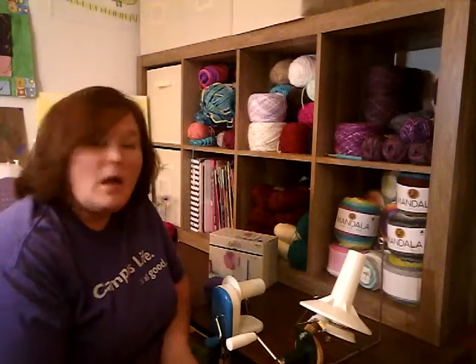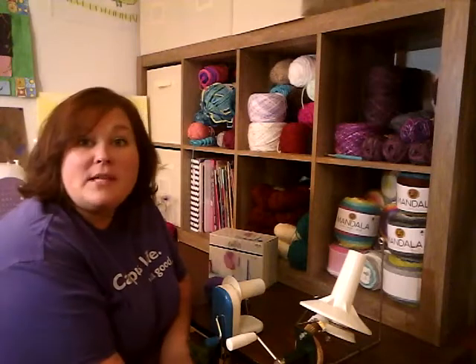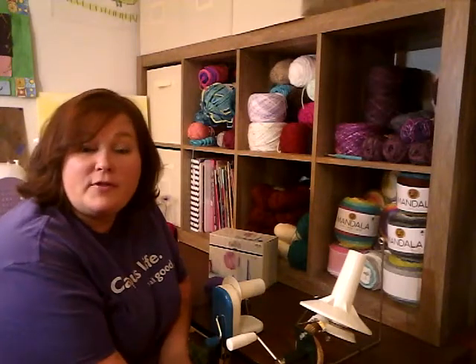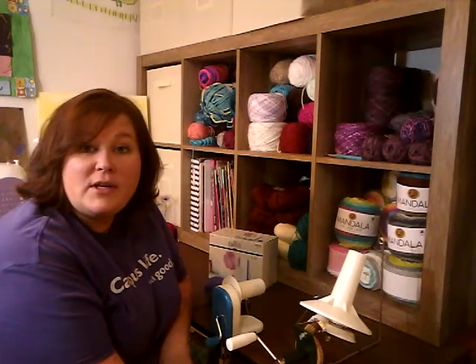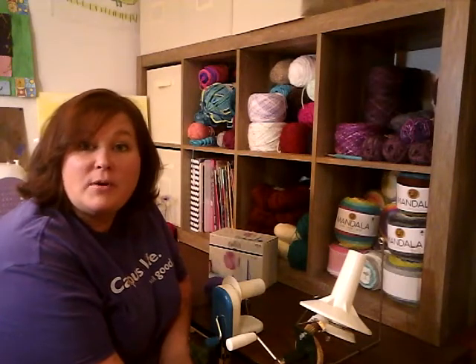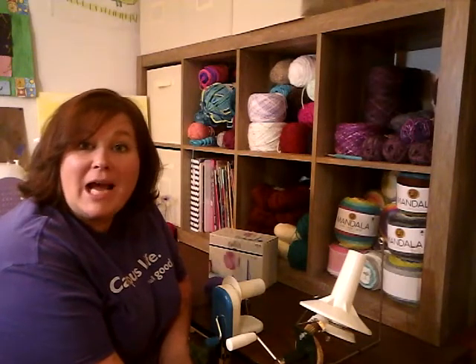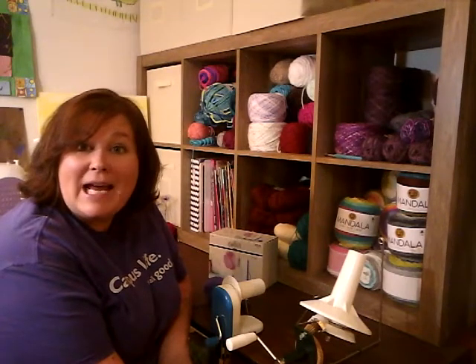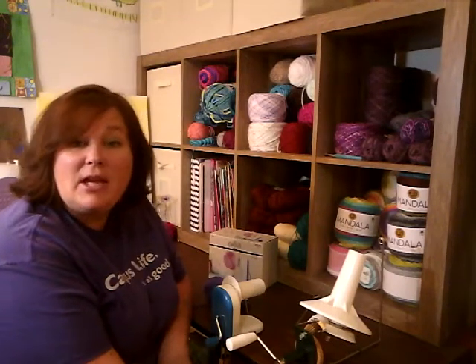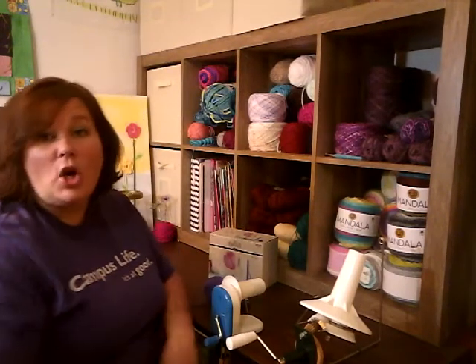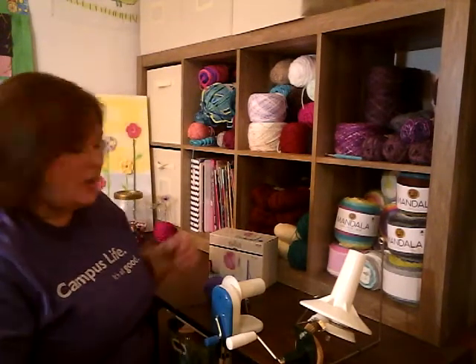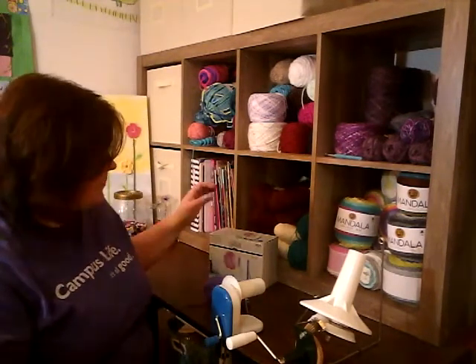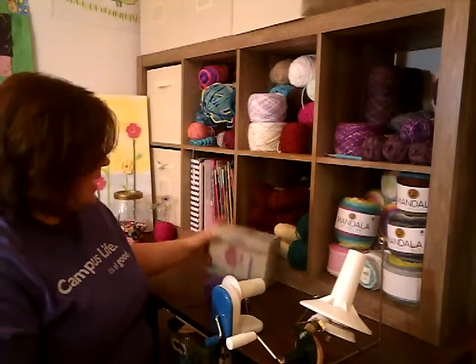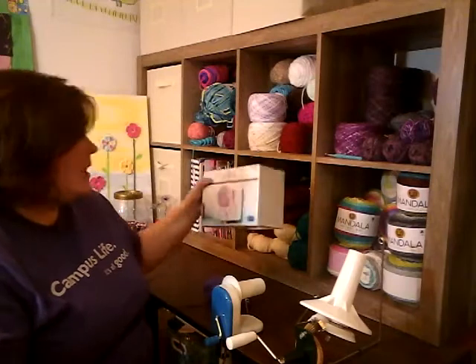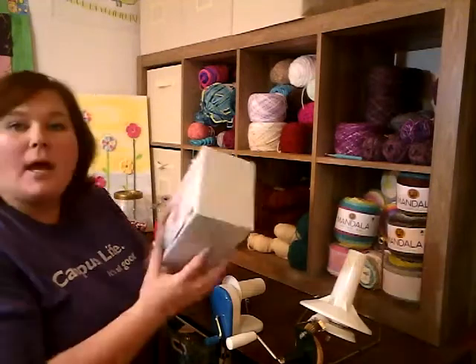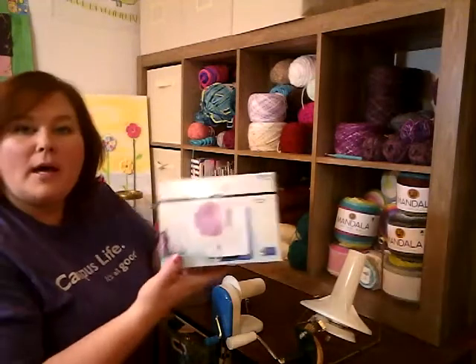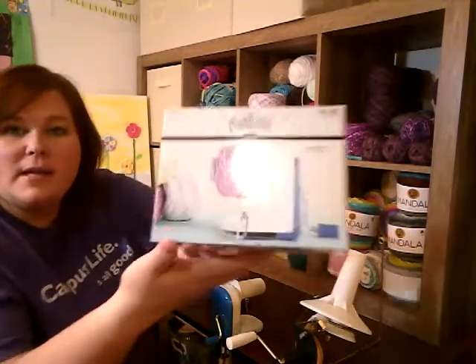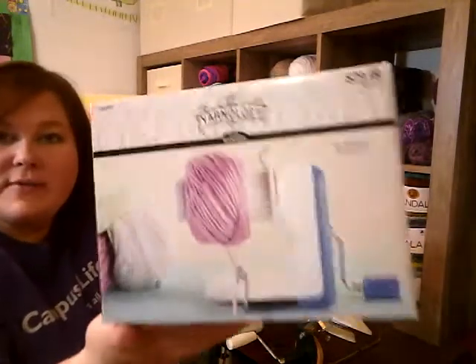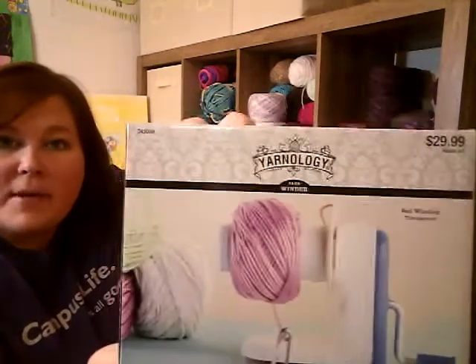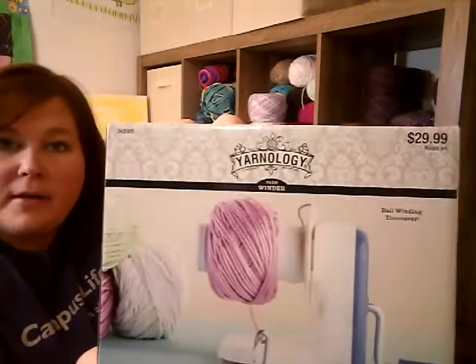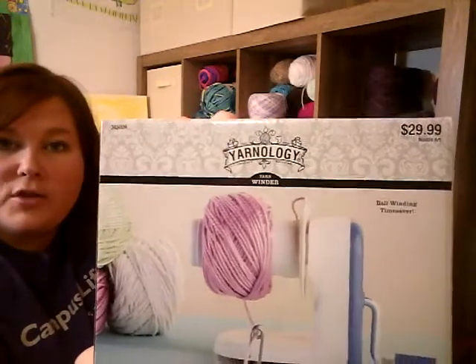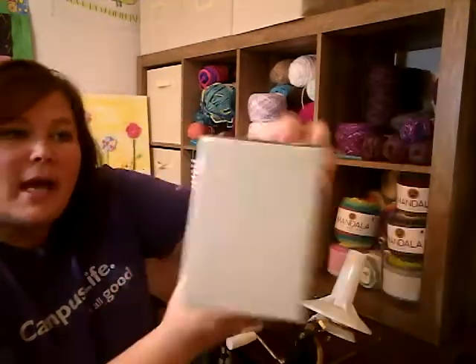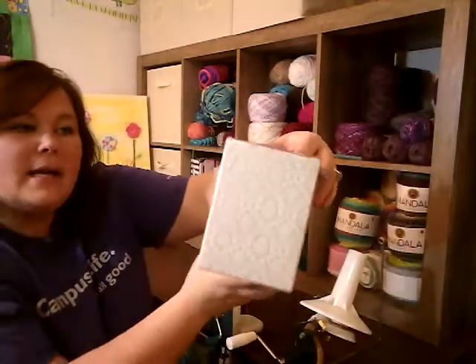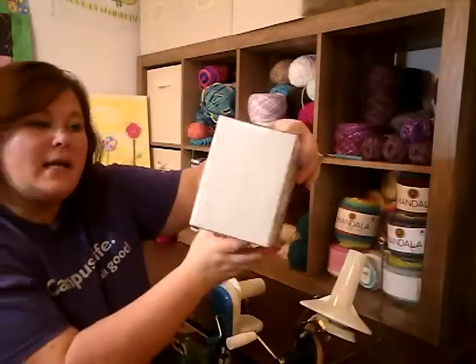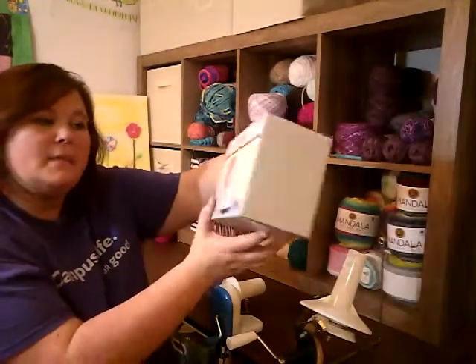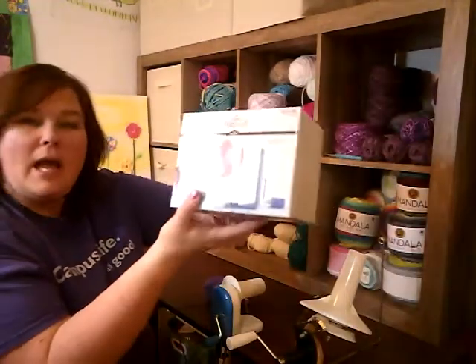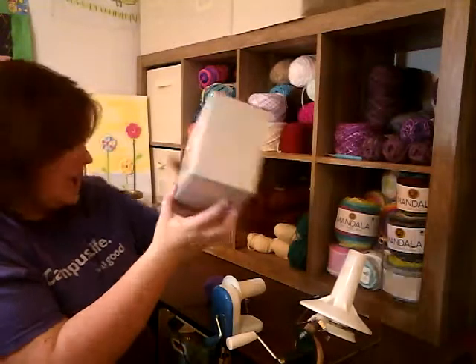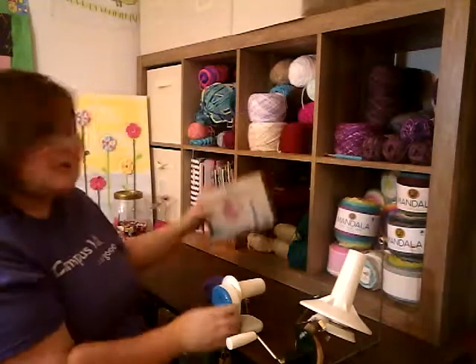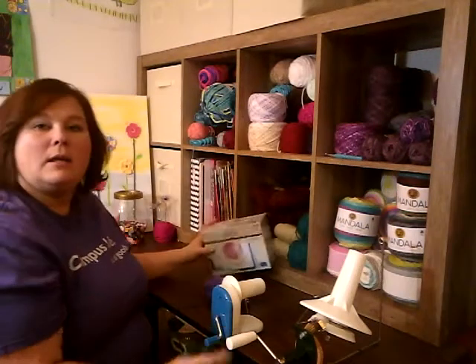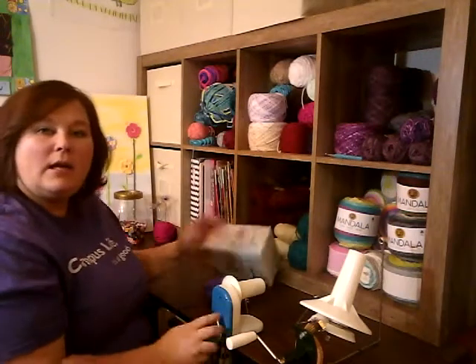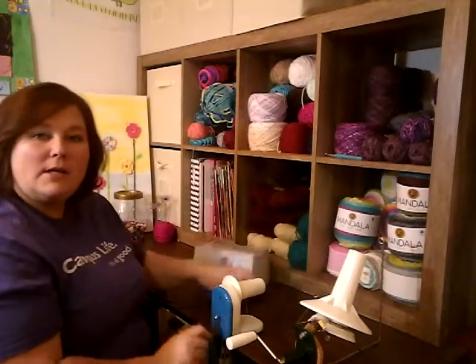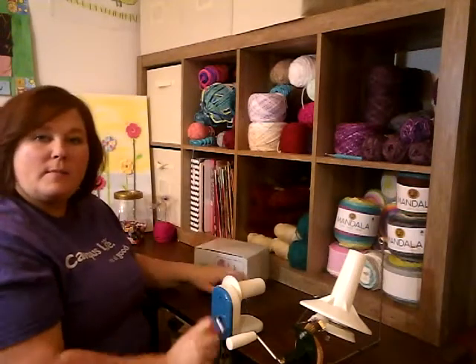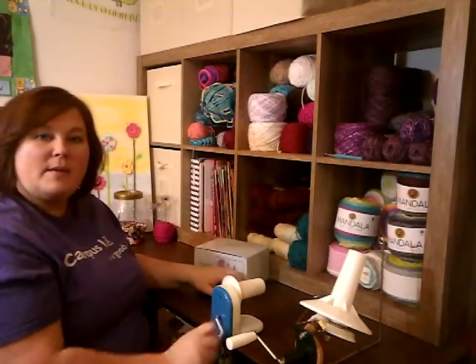For the first couple years I crocheted, I did not have any yarn winder. And then I bought this from Hobby Lobby for $29.99, and here it is on my table.